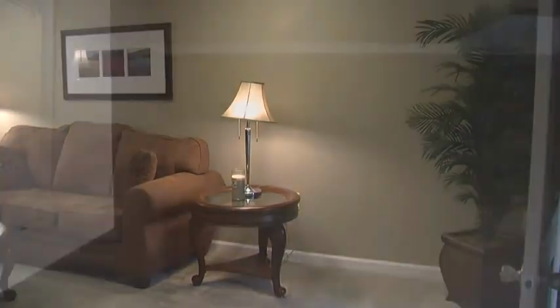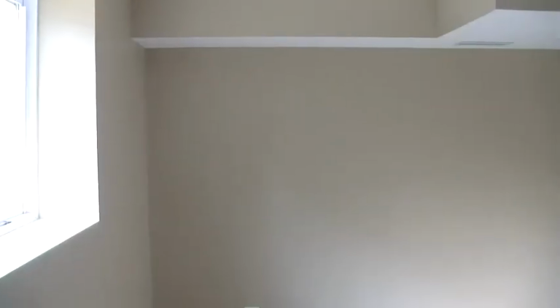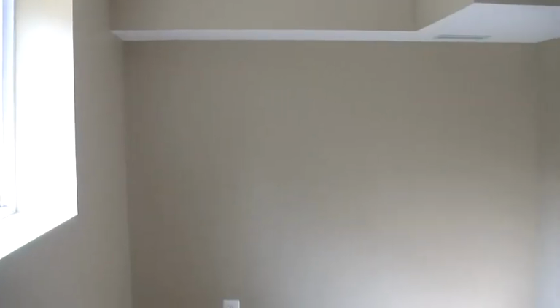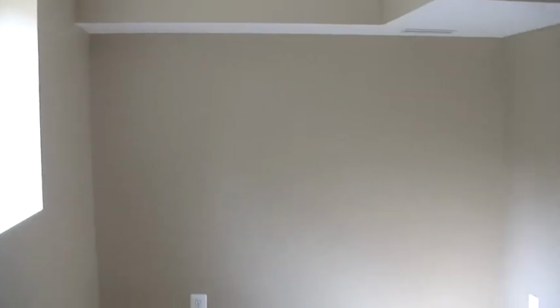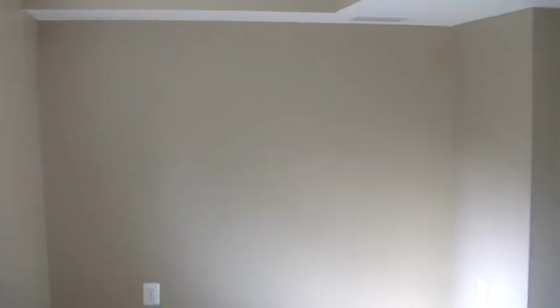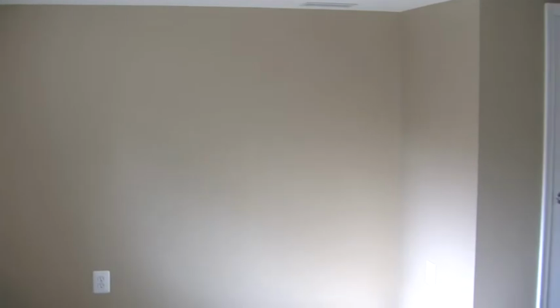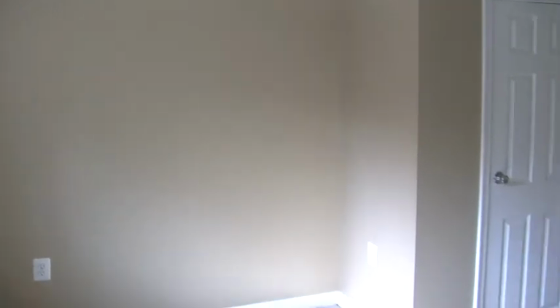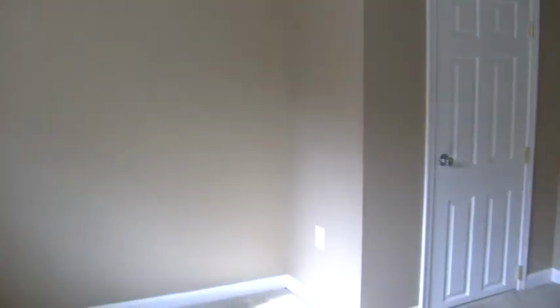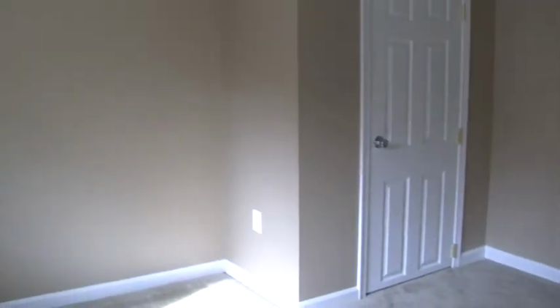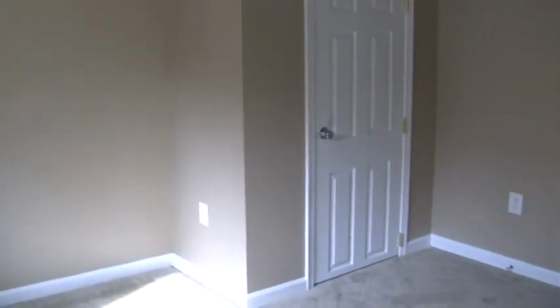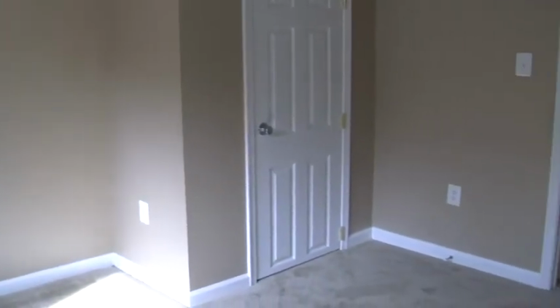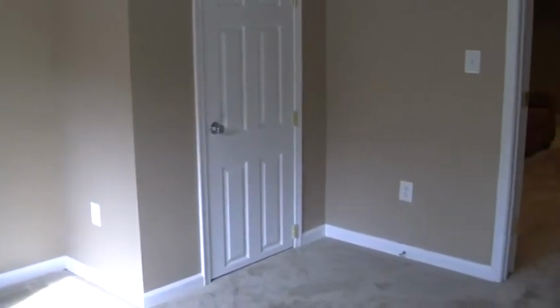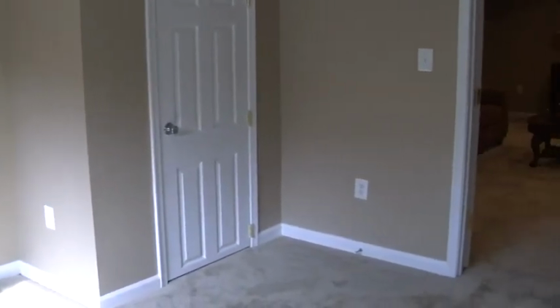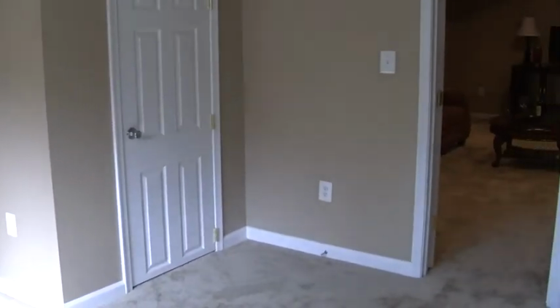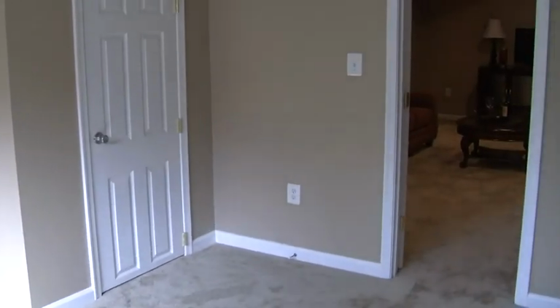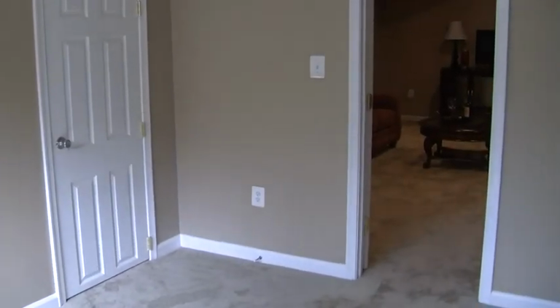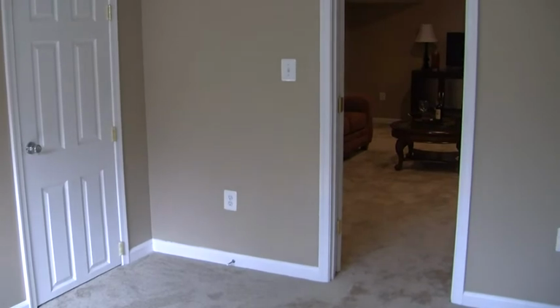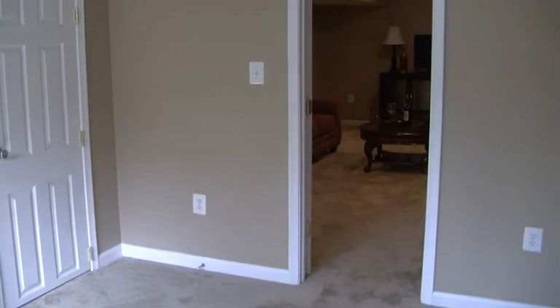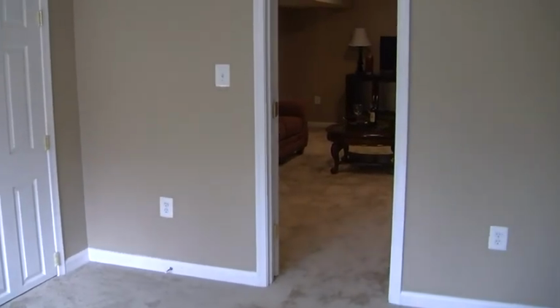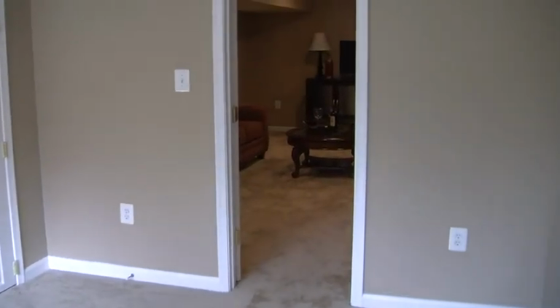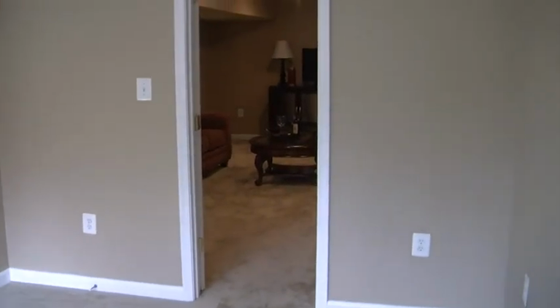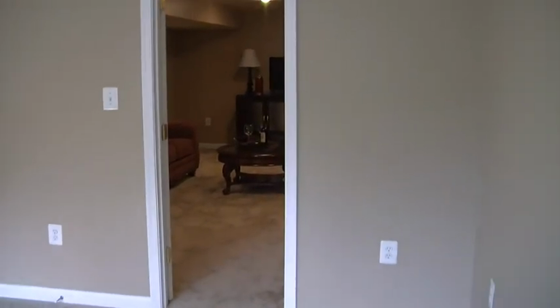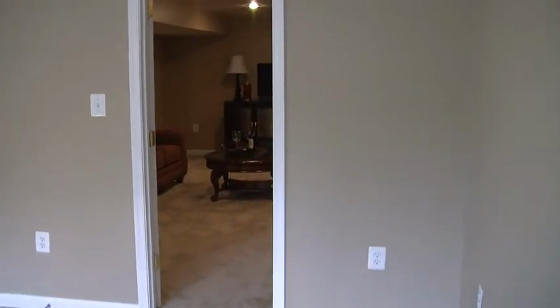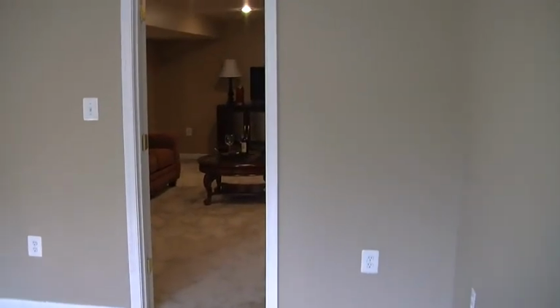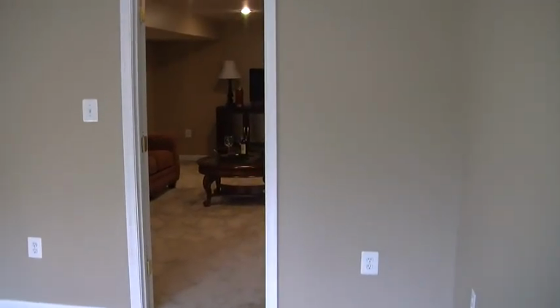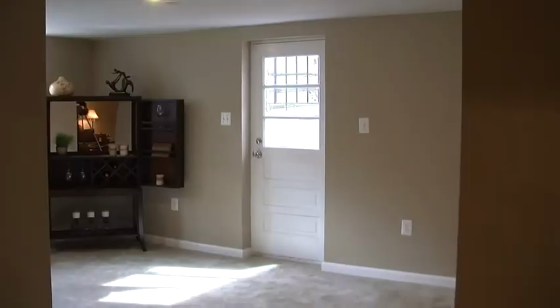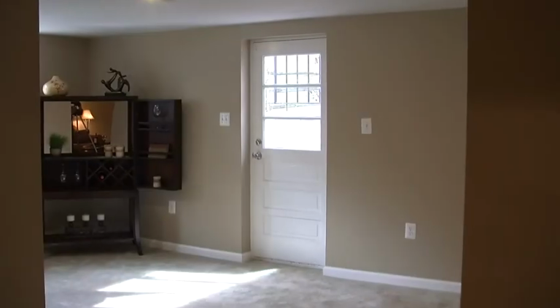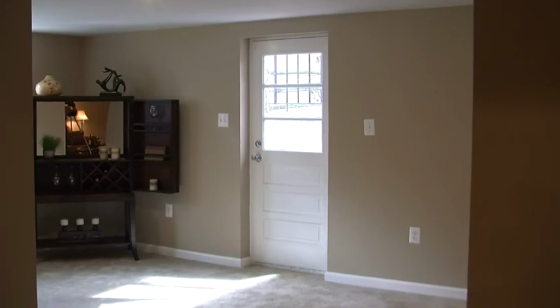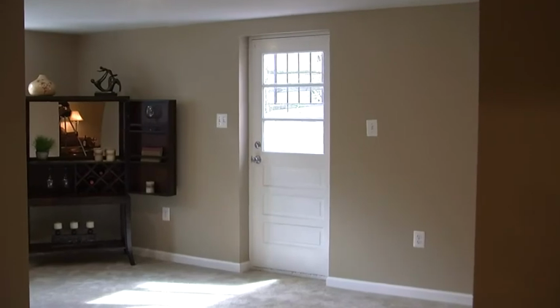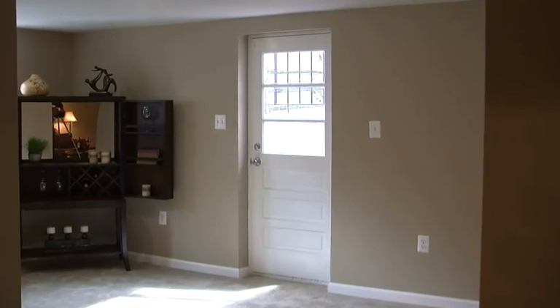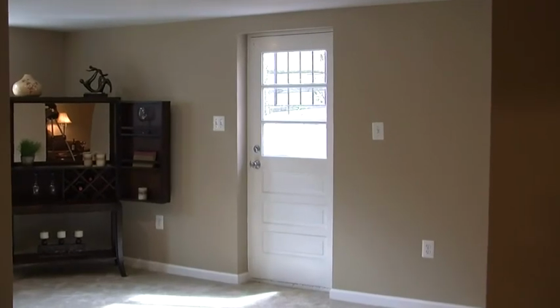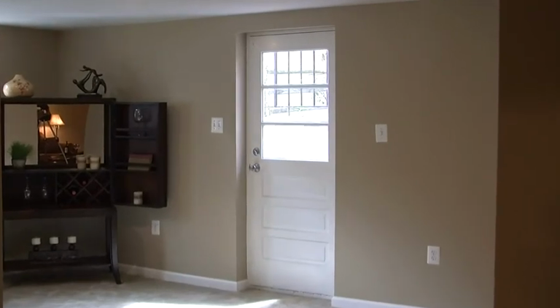You won't believe the value in this house. You will have the best of both worlds — a wonderfully remodeled, everything brand new house, in a well-established community. All the work has been done for you. All you have to do is move in.